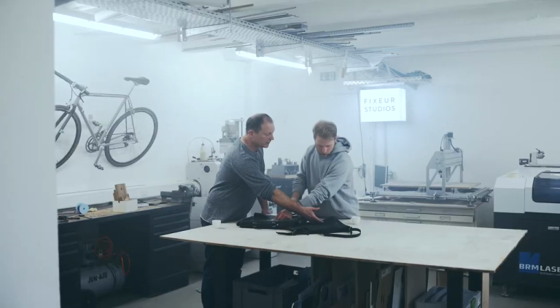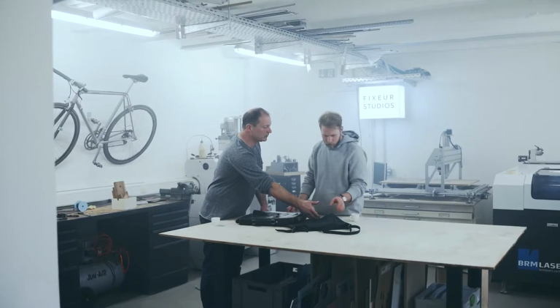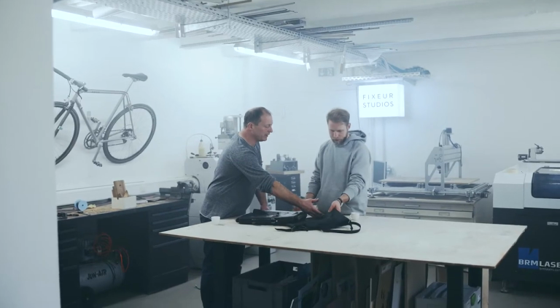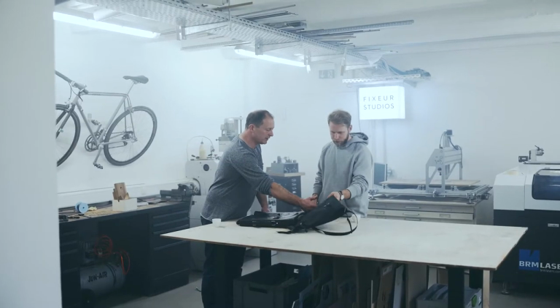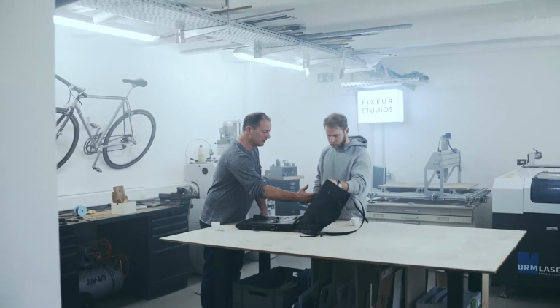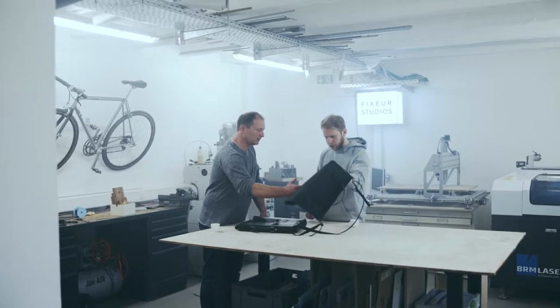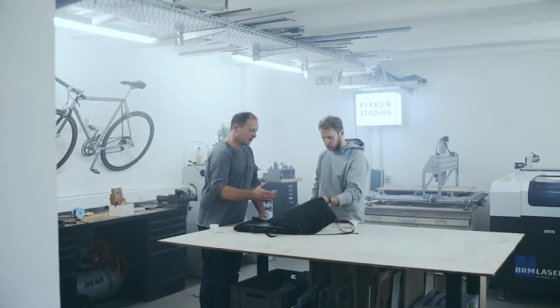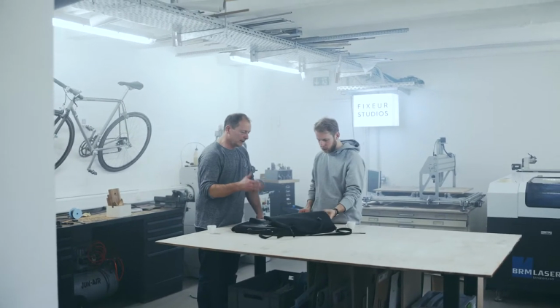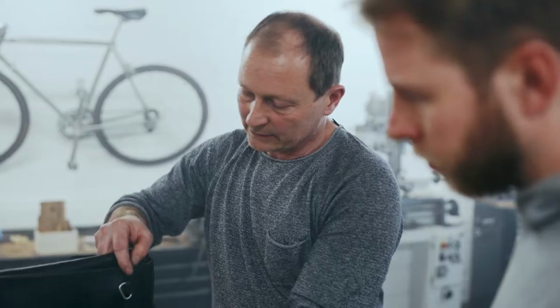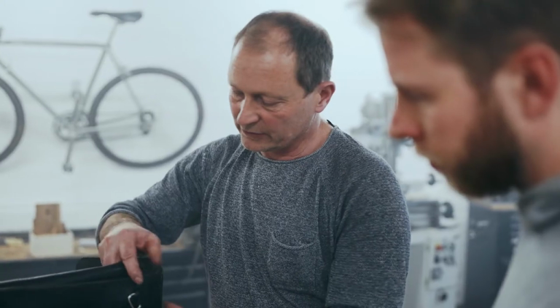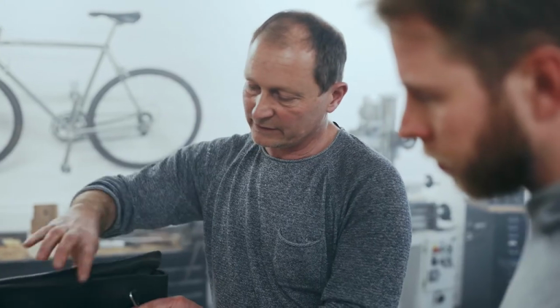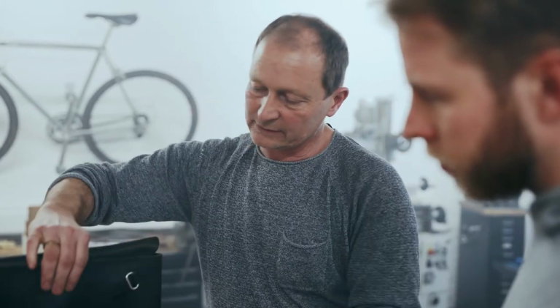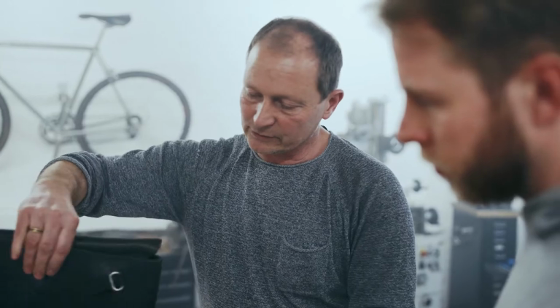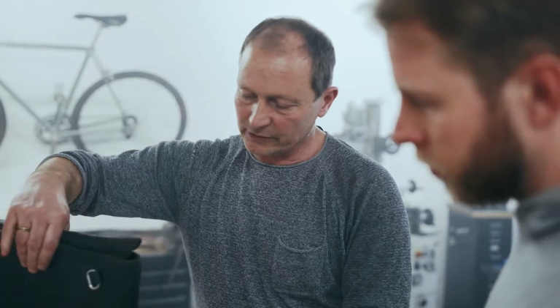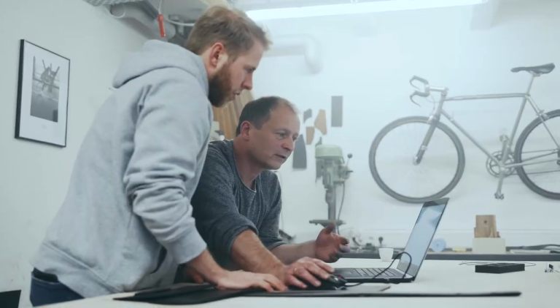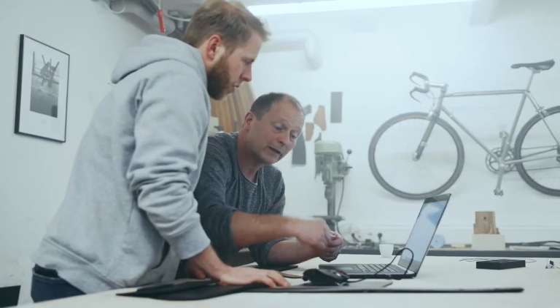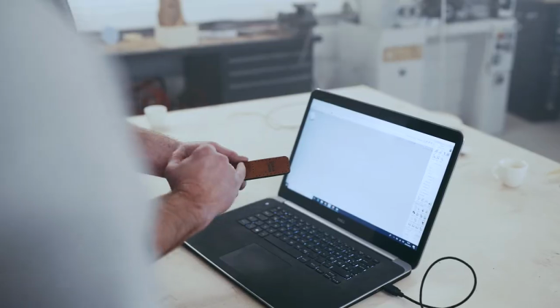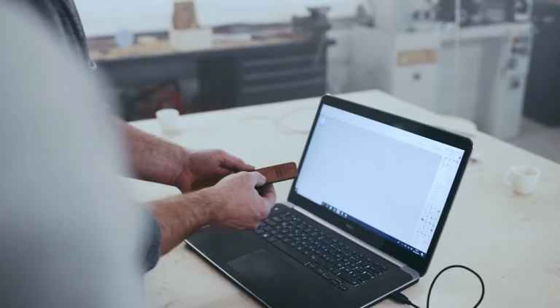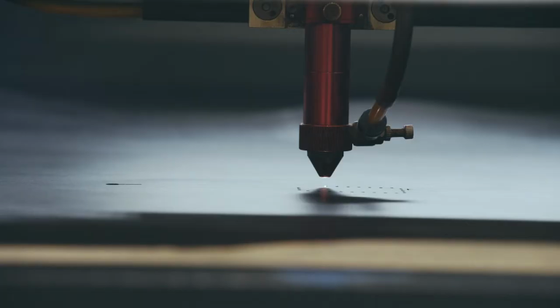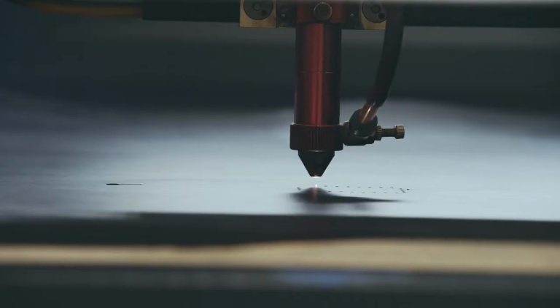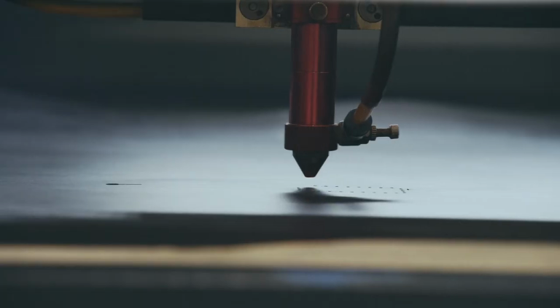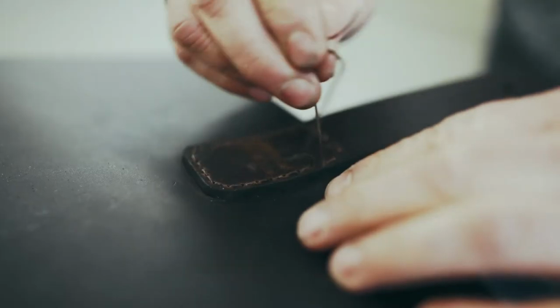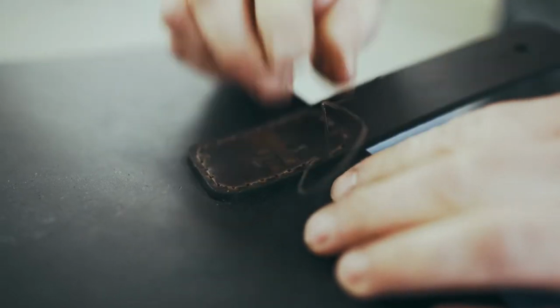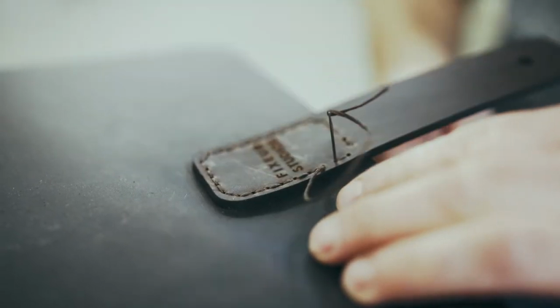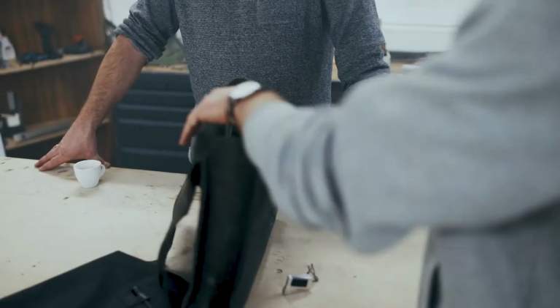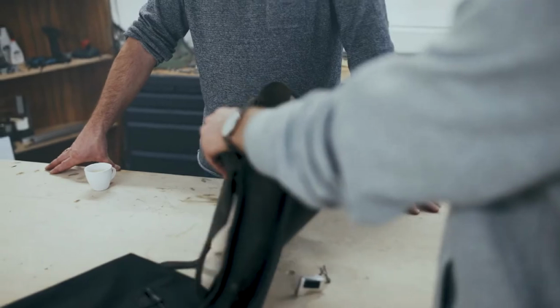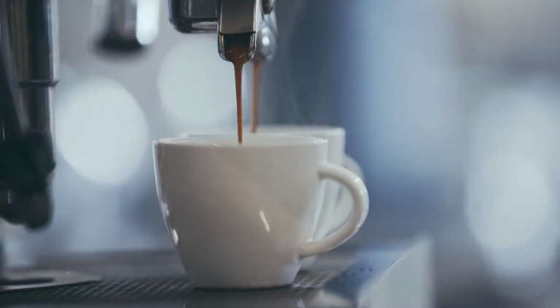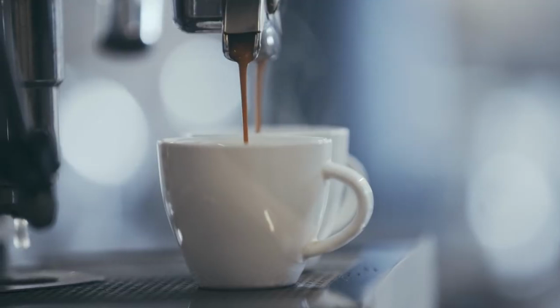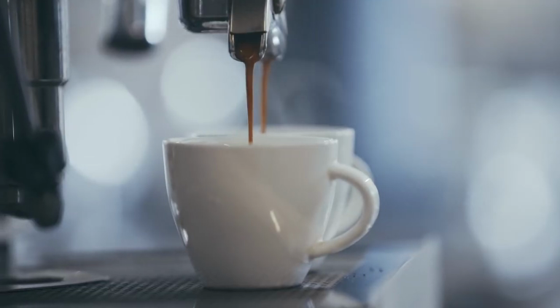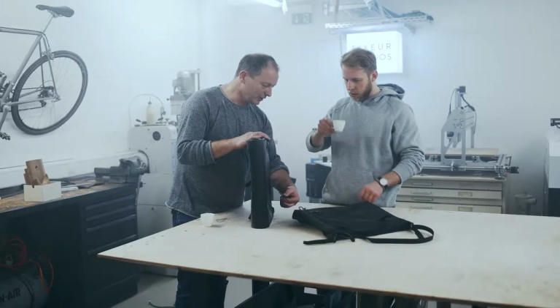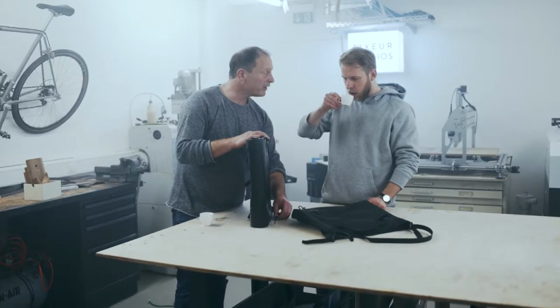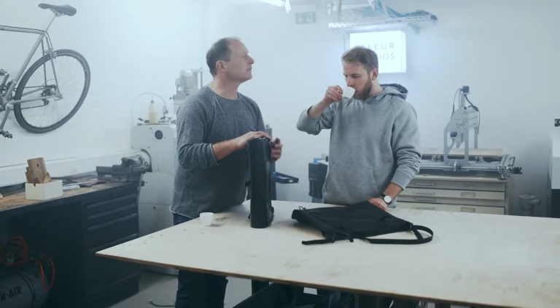But there was something missing. Because what's a bag mount without a matching bag? So we sketched, designed, lasered, sewed, tested and drank more coffee — no surprises there.